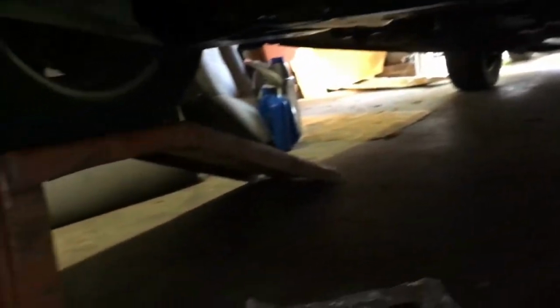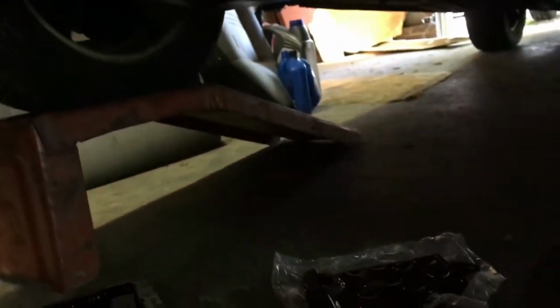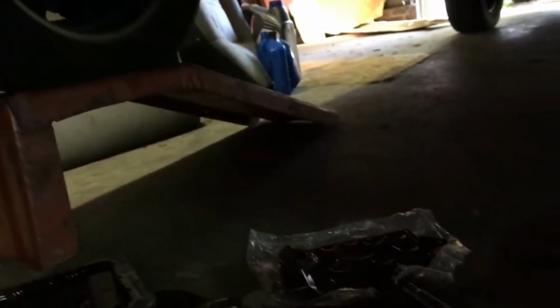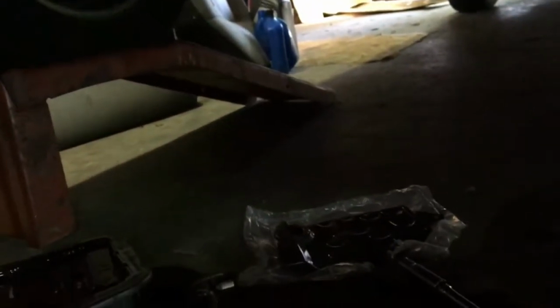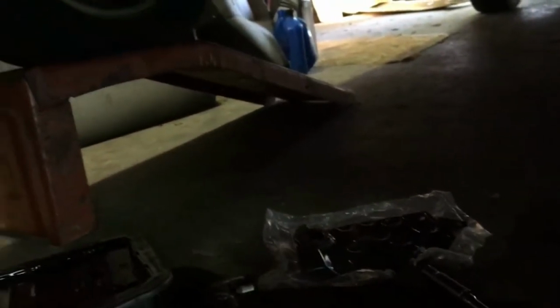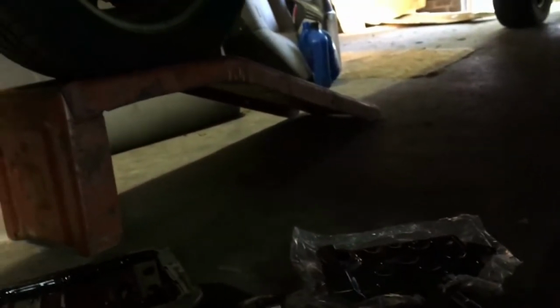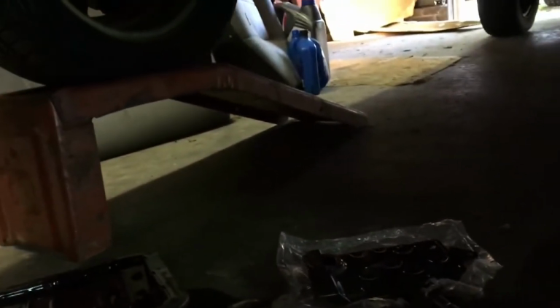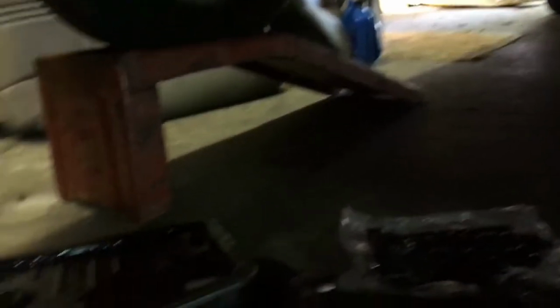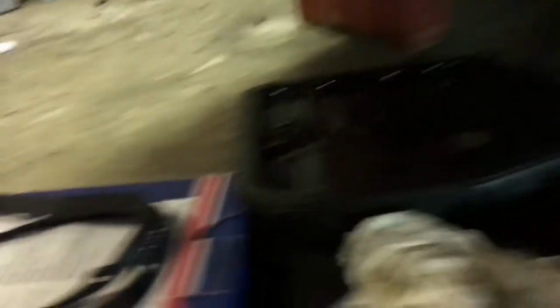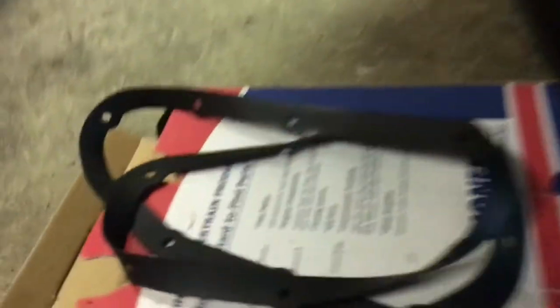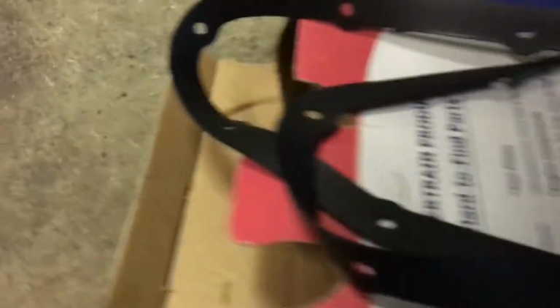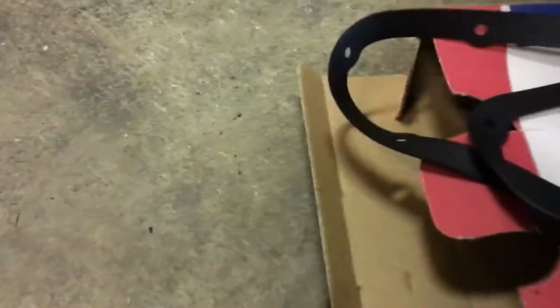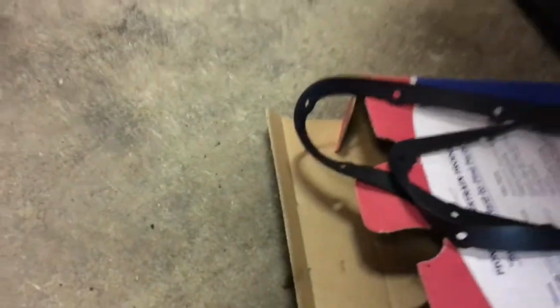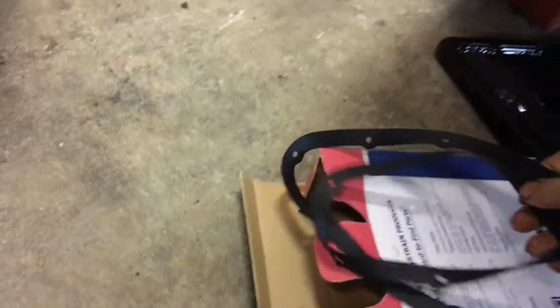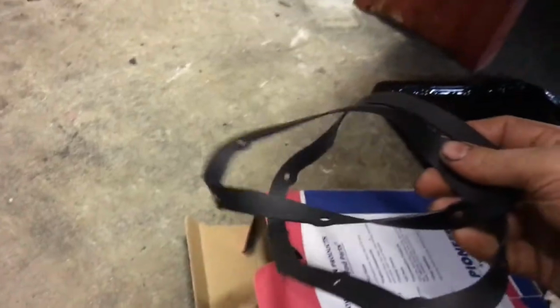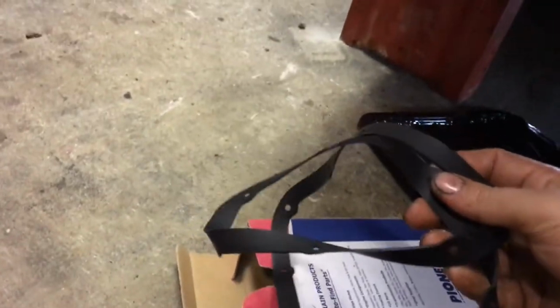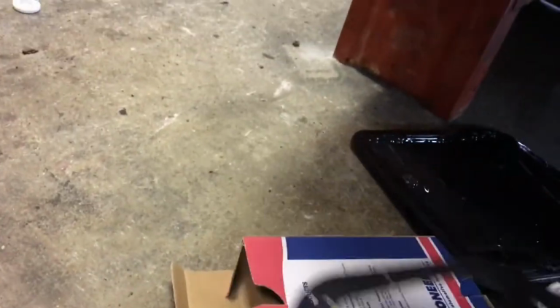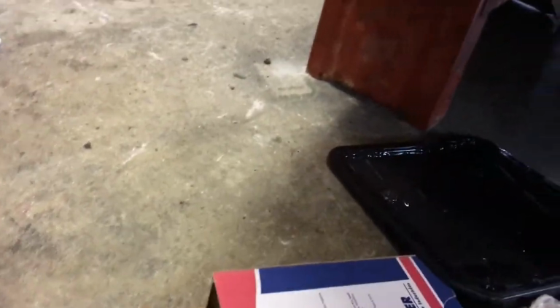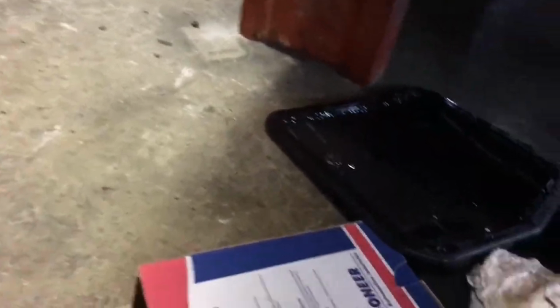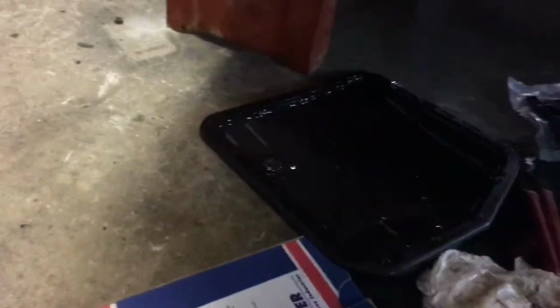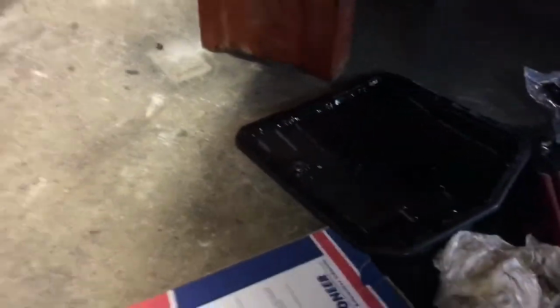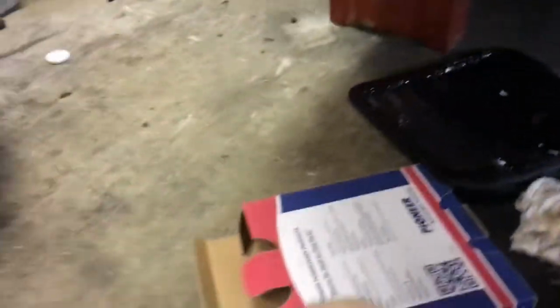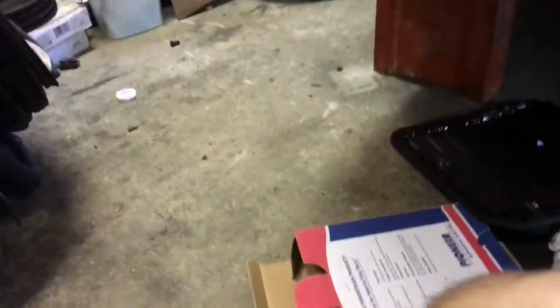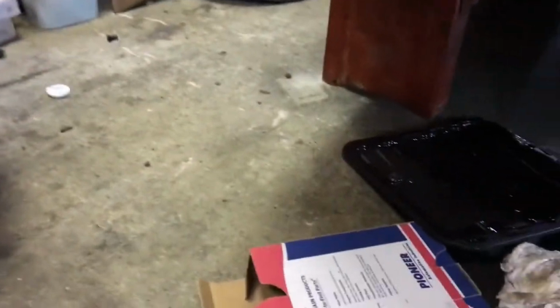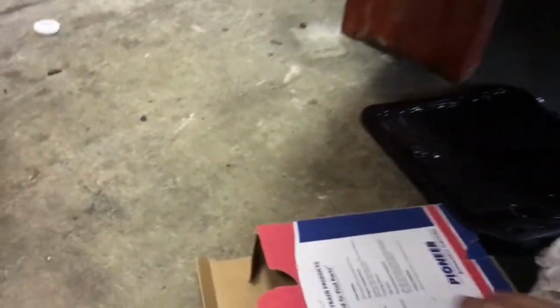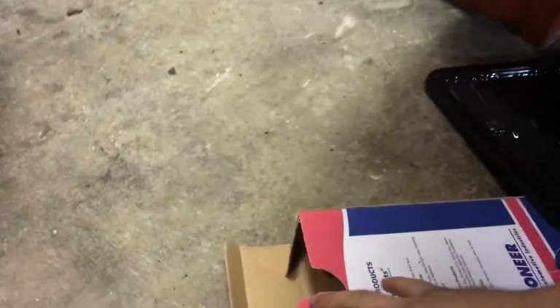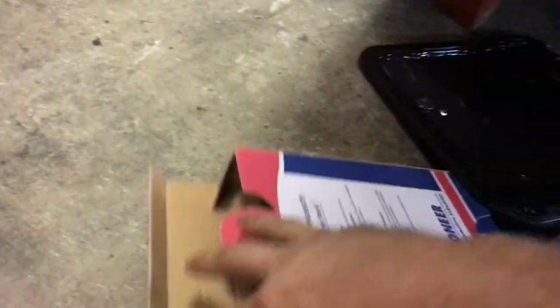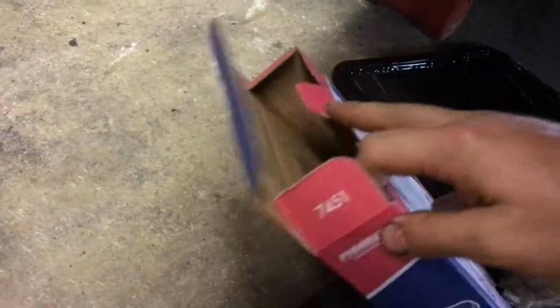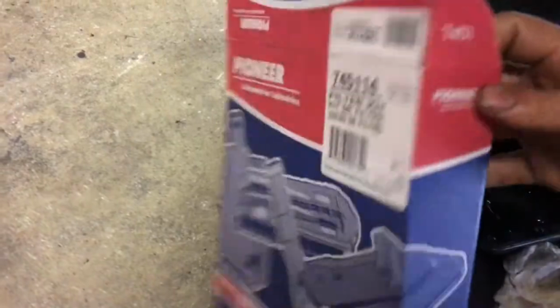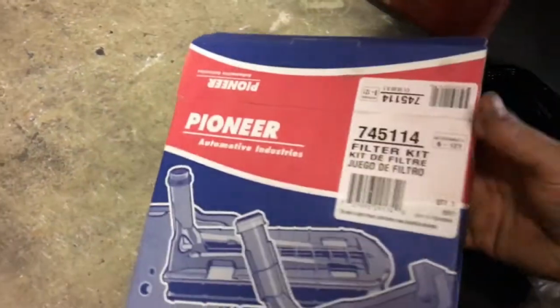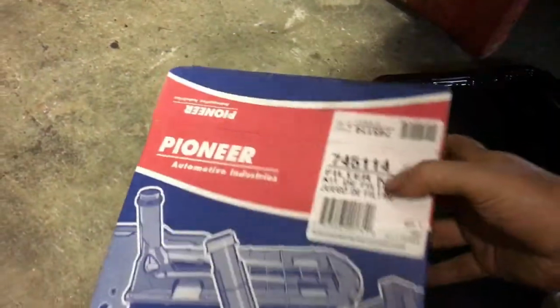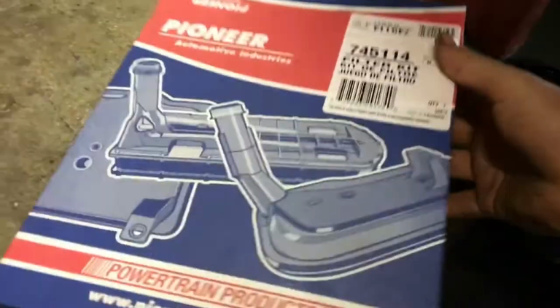I got a kit from Rock Auto that came with the filter and the new gasket for the pan, which is not a bad deal — it was like 10 bucks or something.